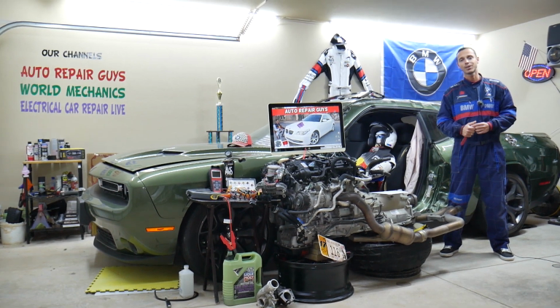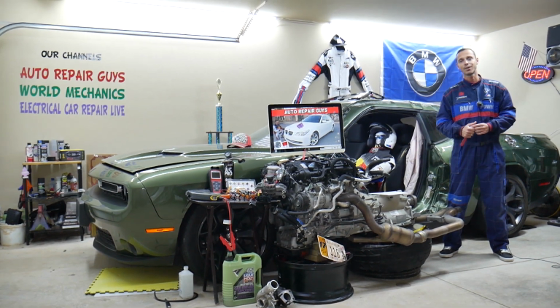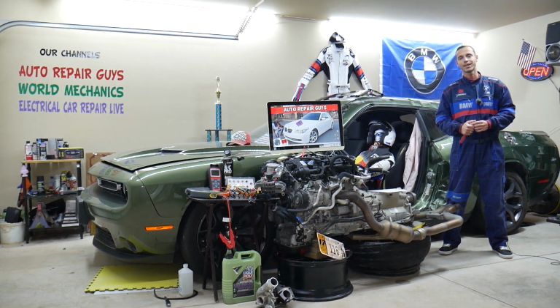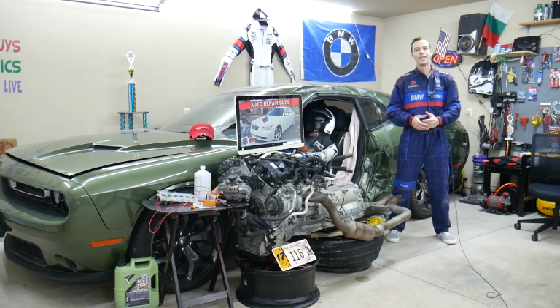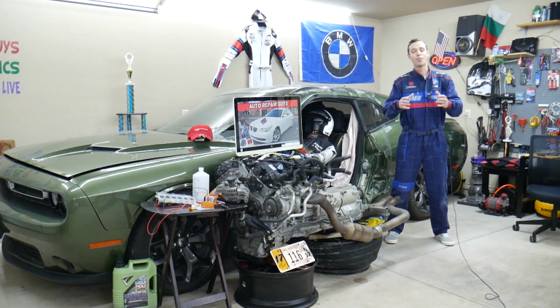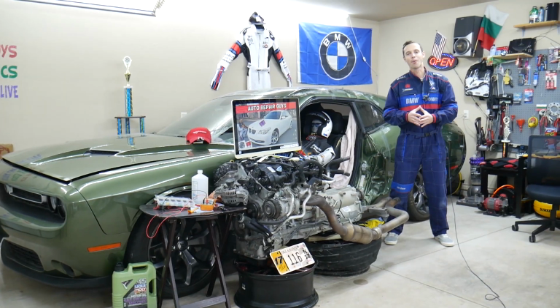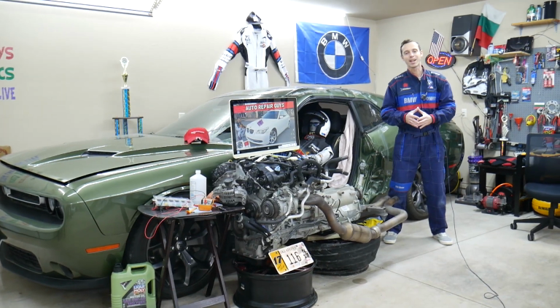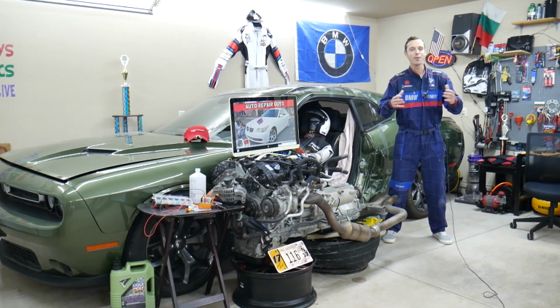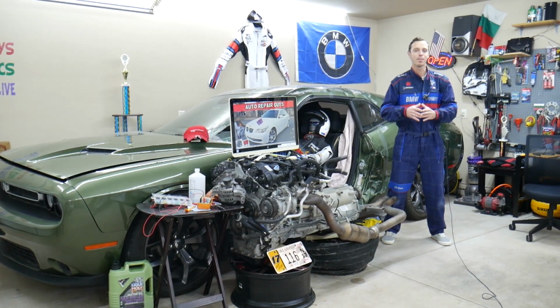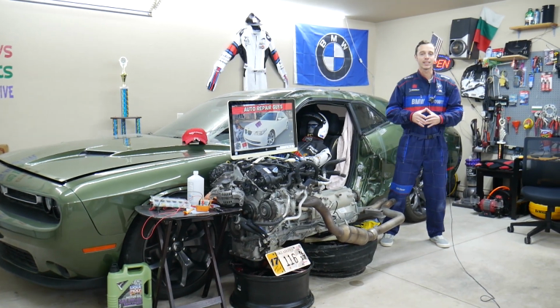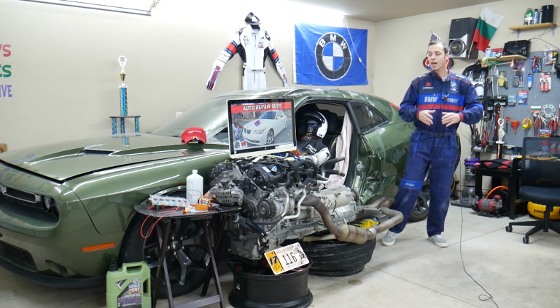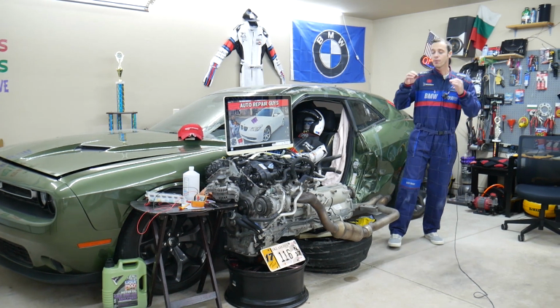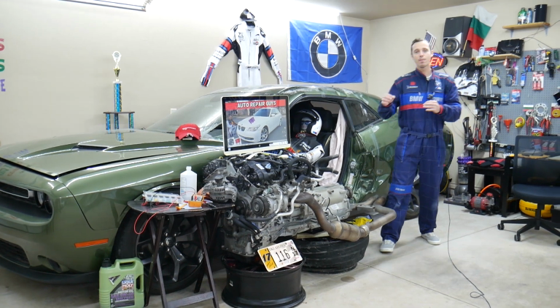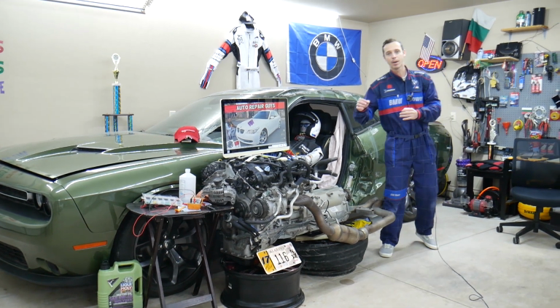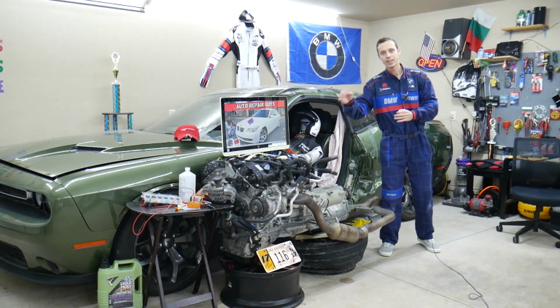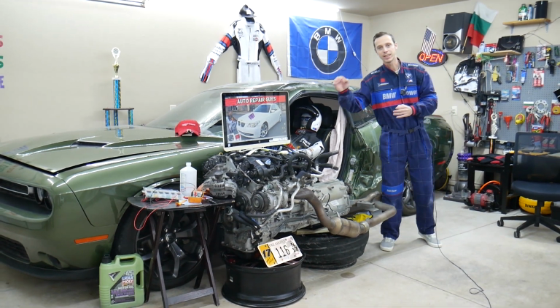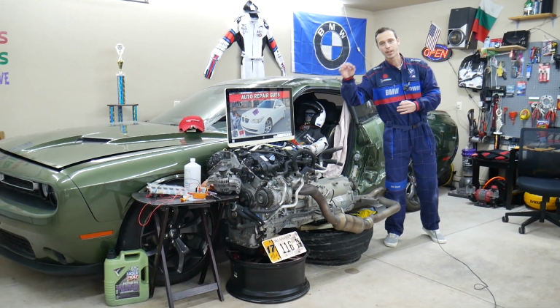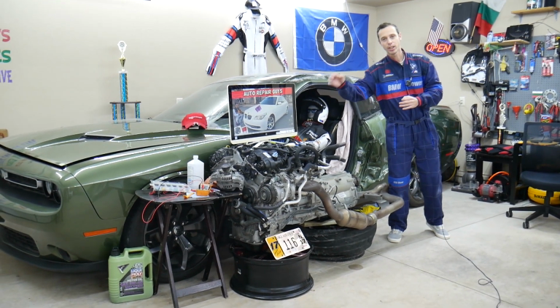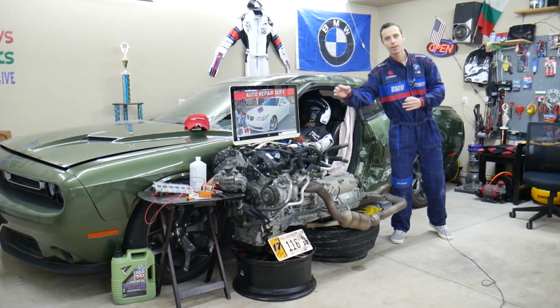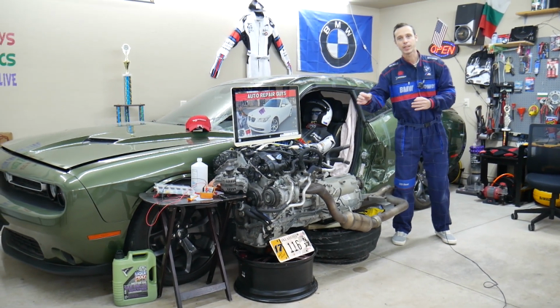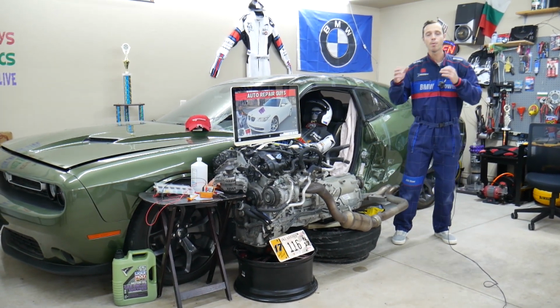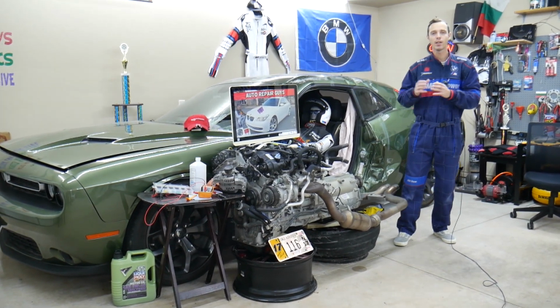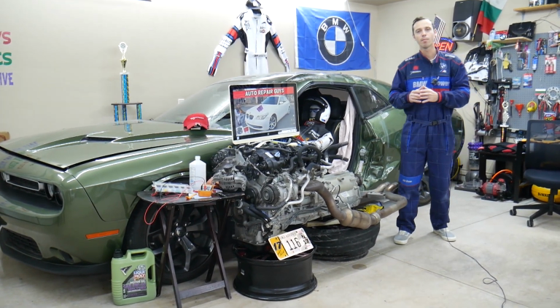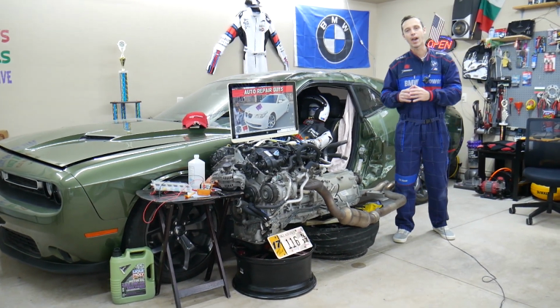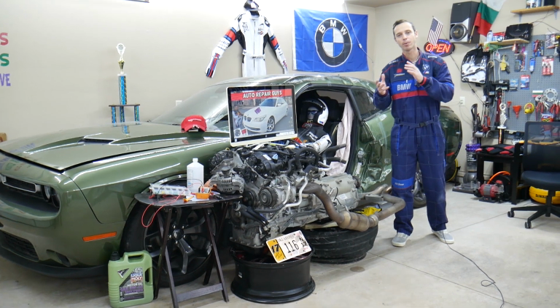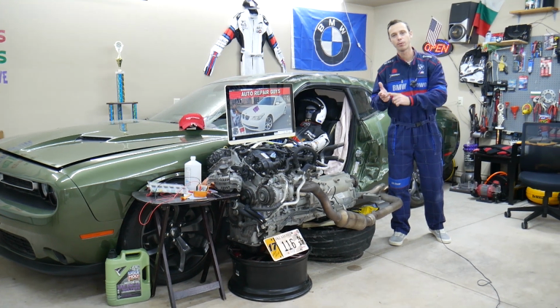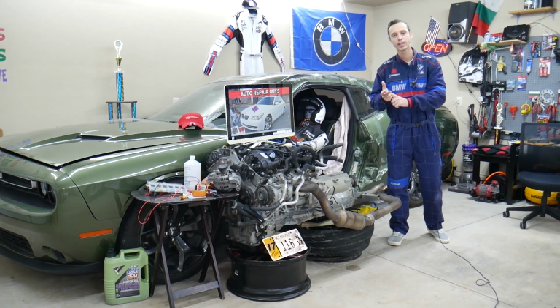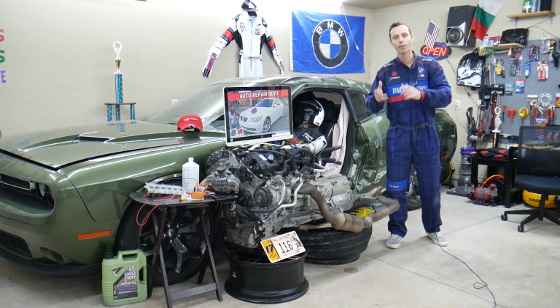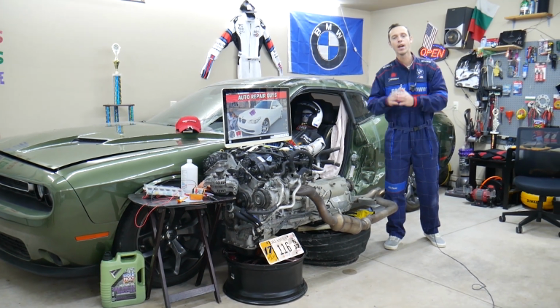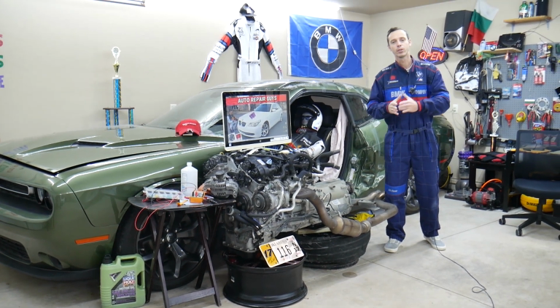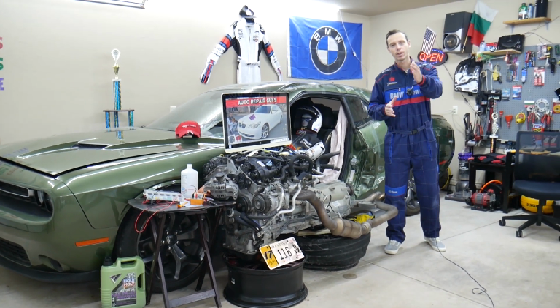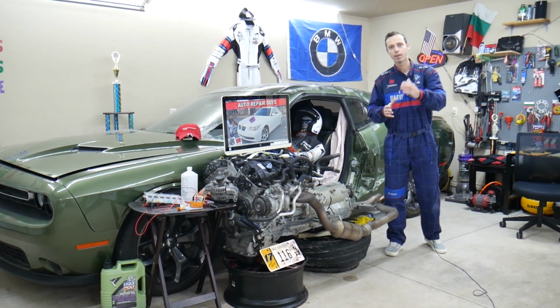Make sure you stay until the end. Before we start, let me tell you a little bit about us. If you have a BMW E60 or E61, that generation 5 Series, we'll be making a video about every possible fuse and relay to save you time and money.